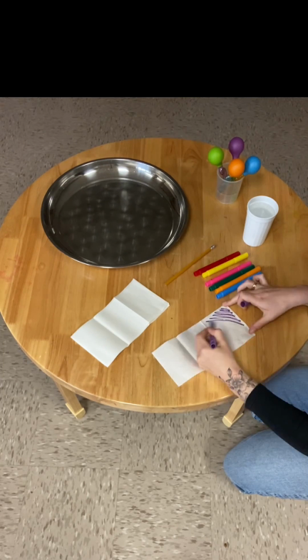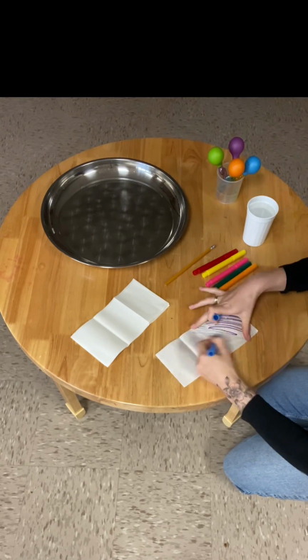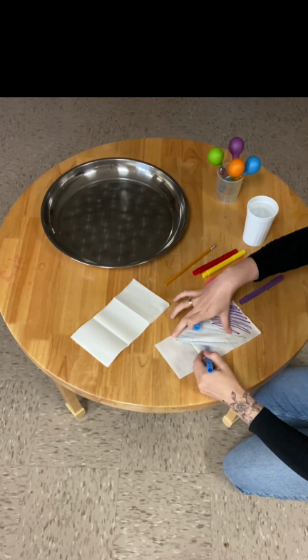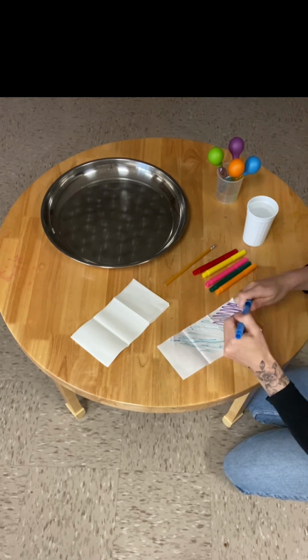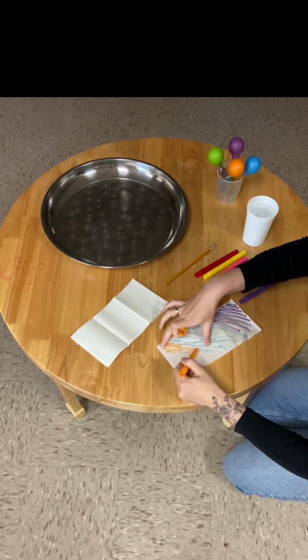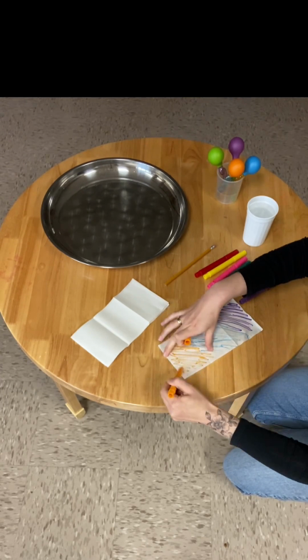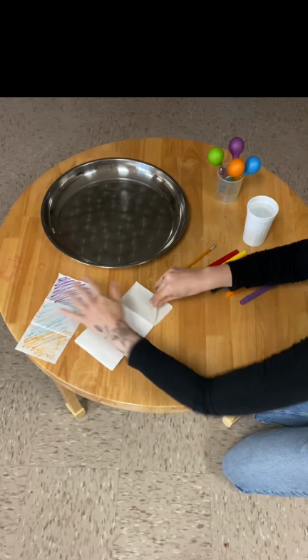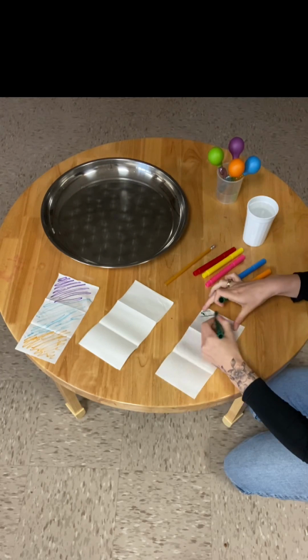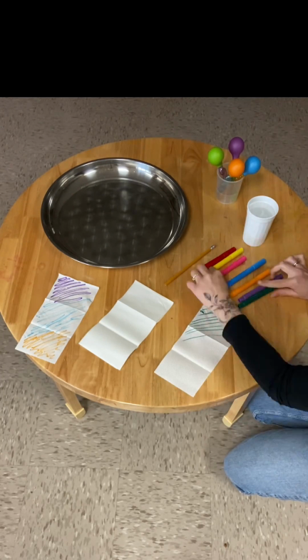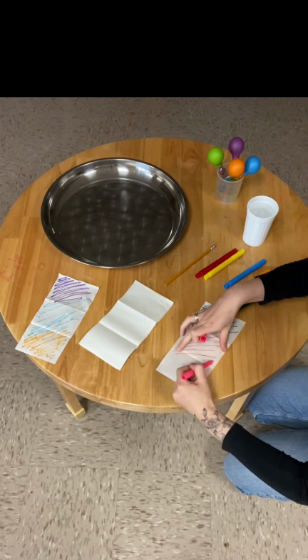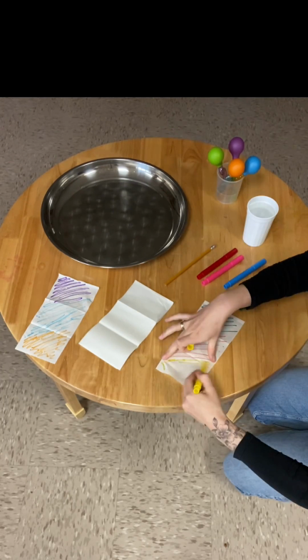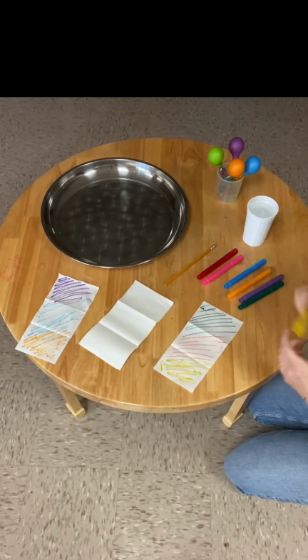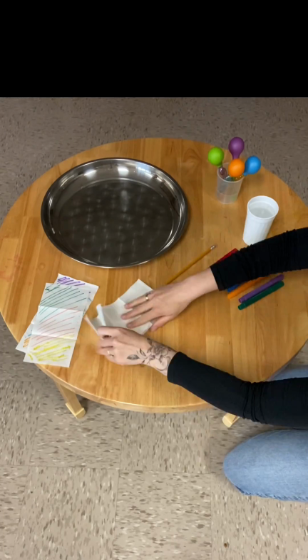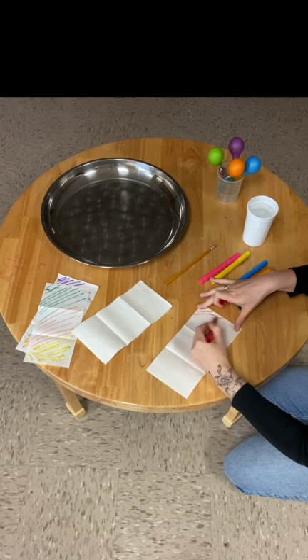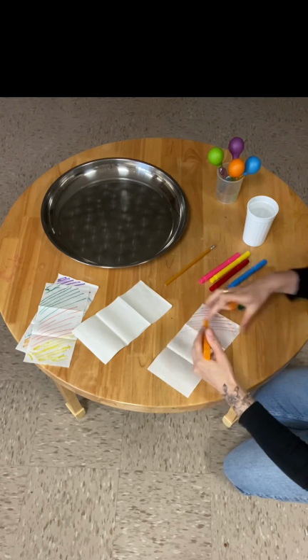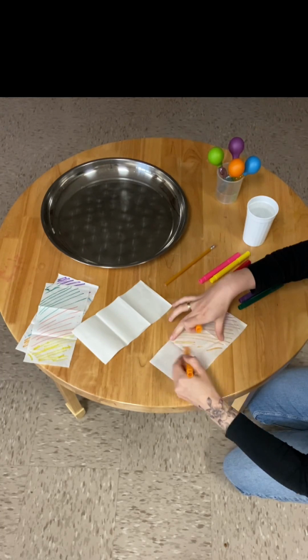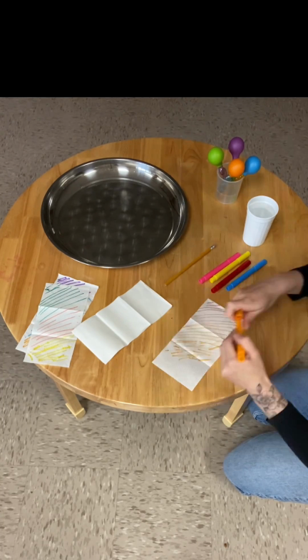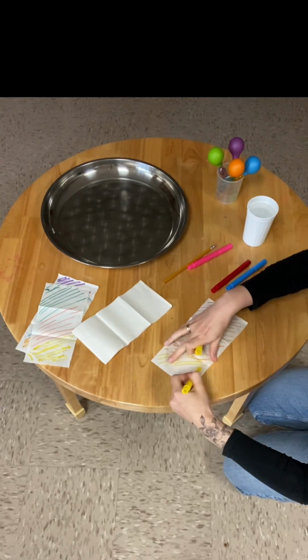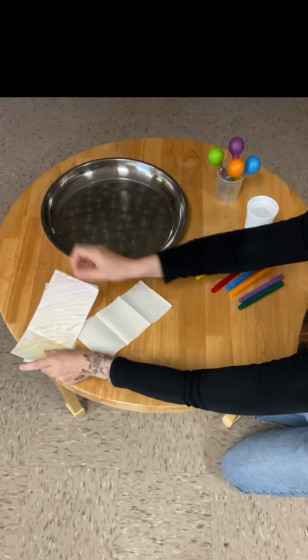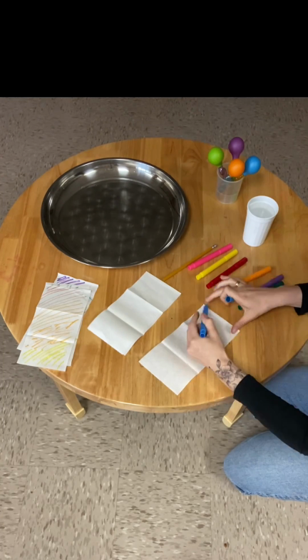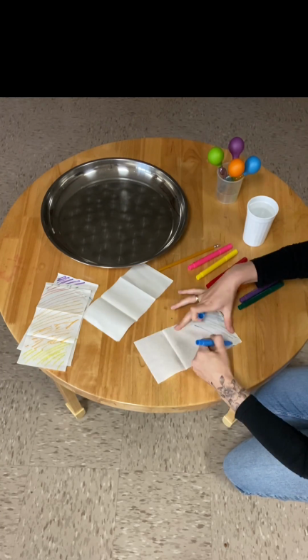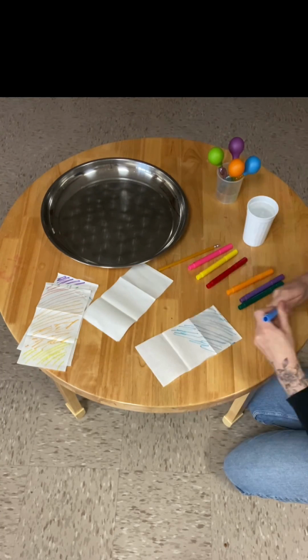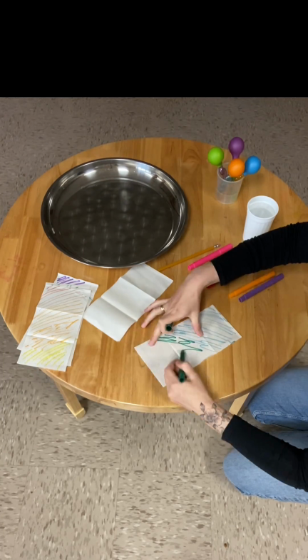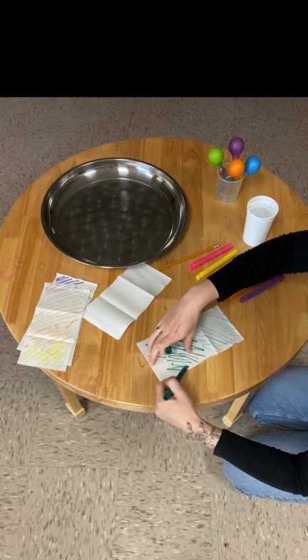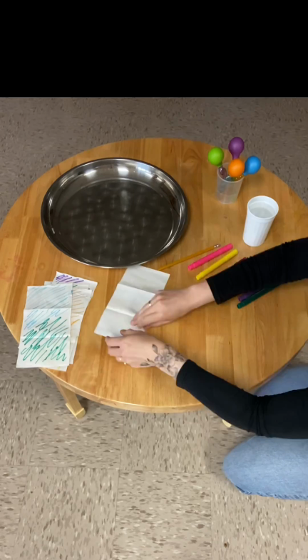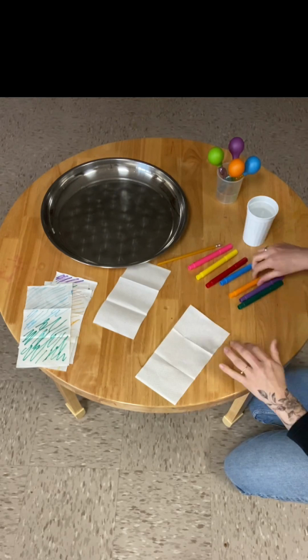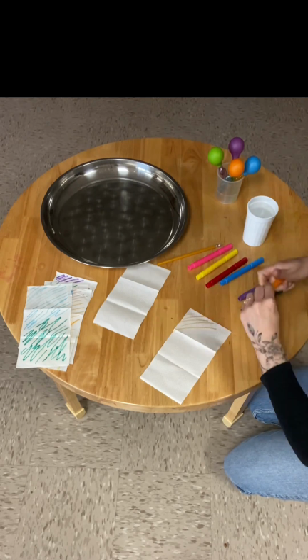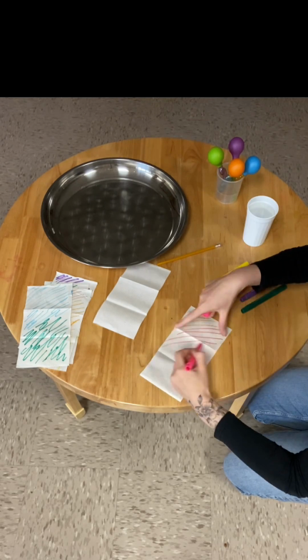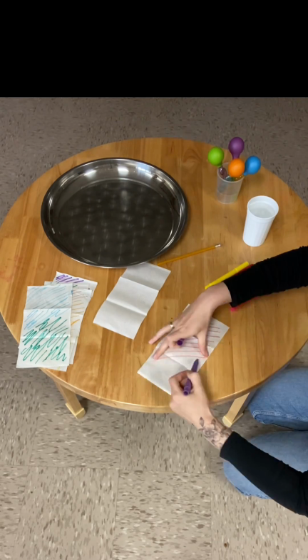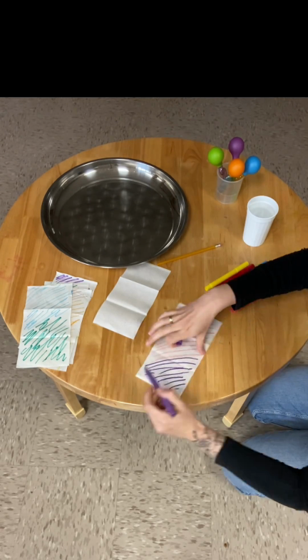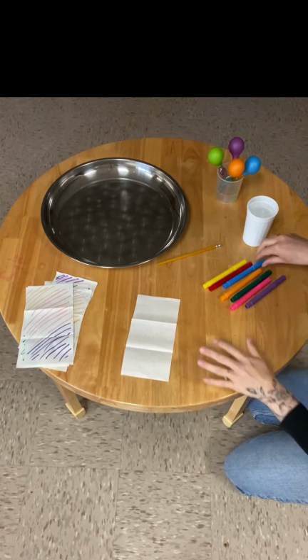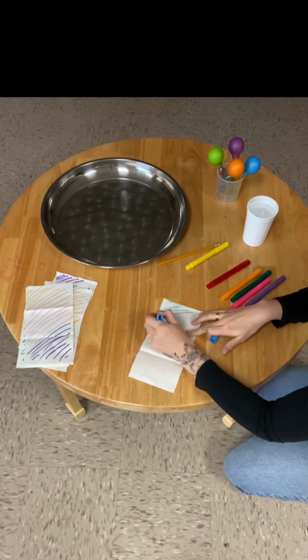Now you're going to take your markers and color all over your paper towels. This is a great opportunity for children to do whatever they like — do different patterns, mix different colors, really whatever floats your boat.